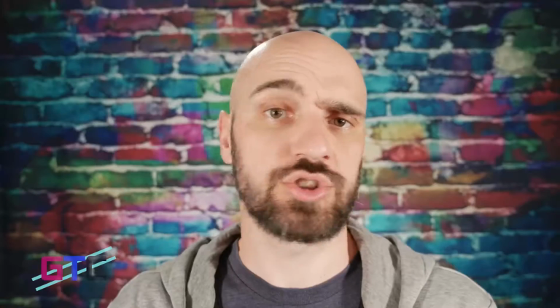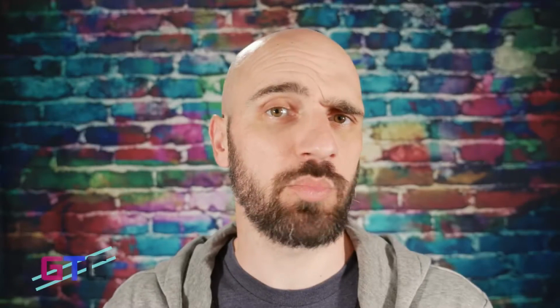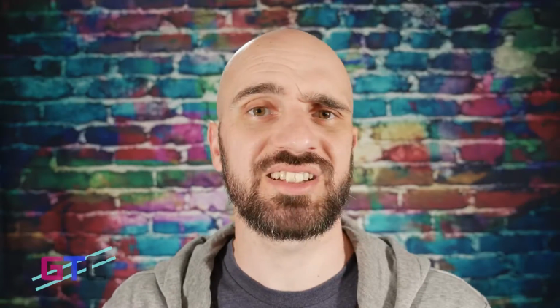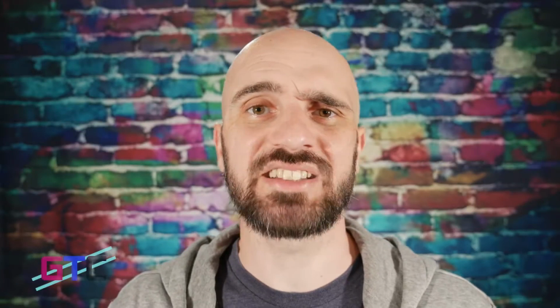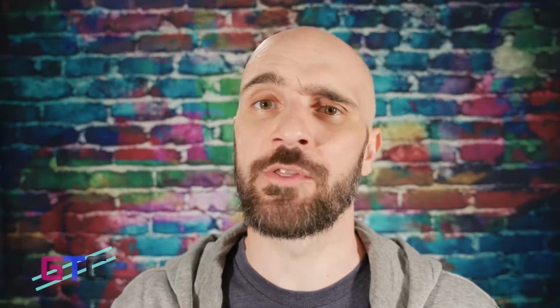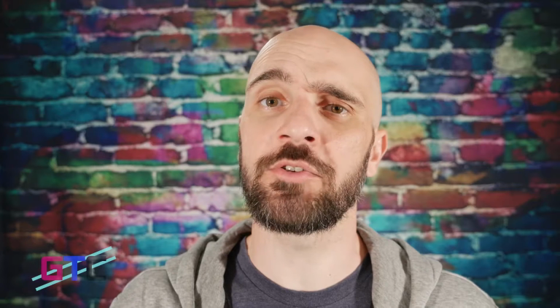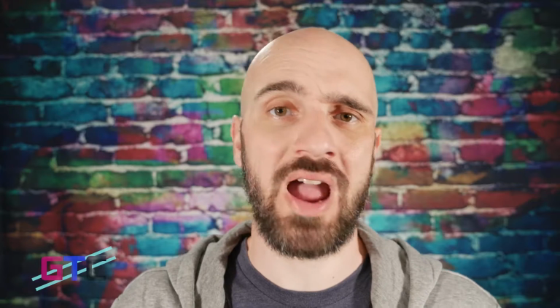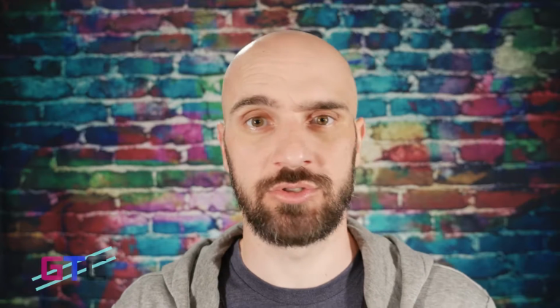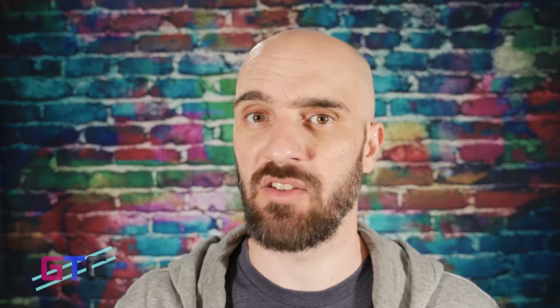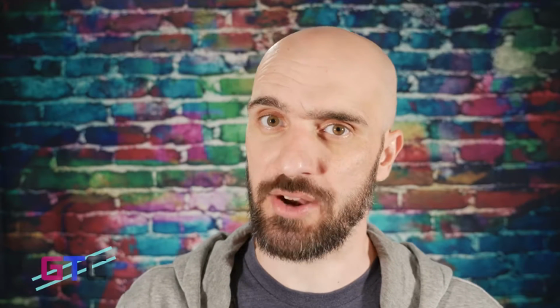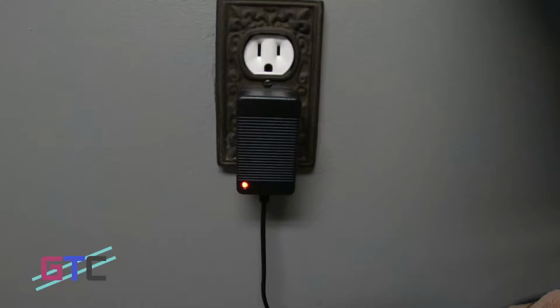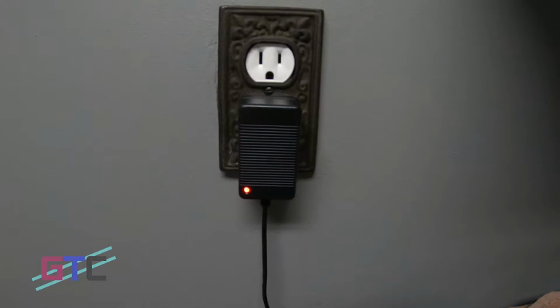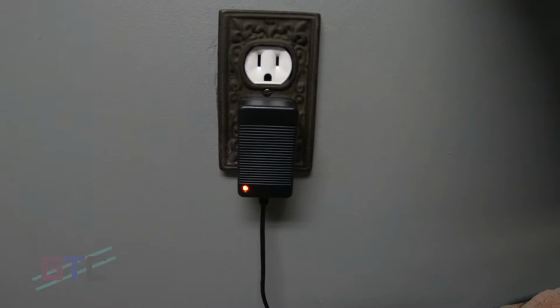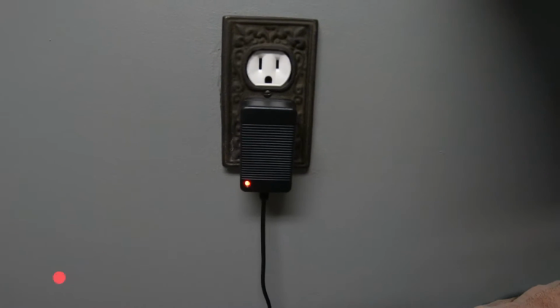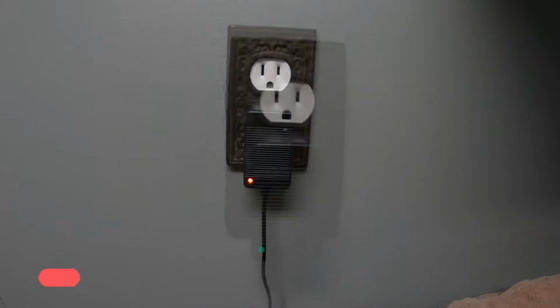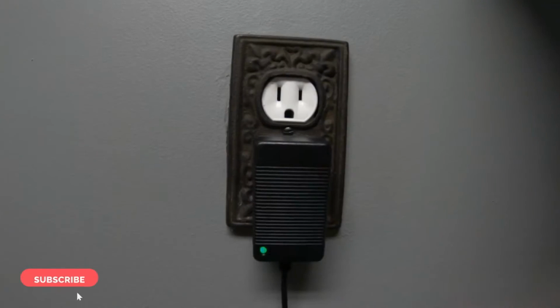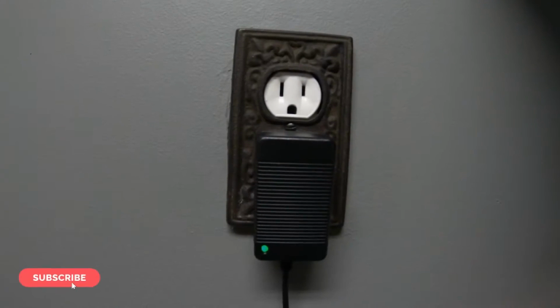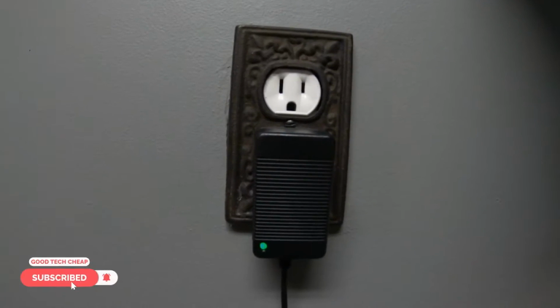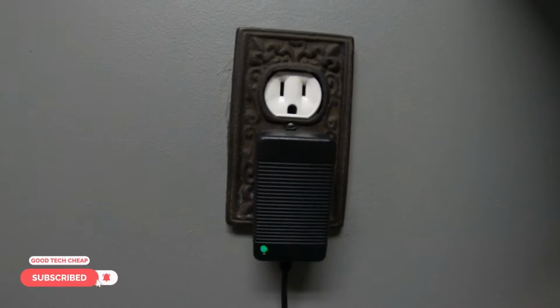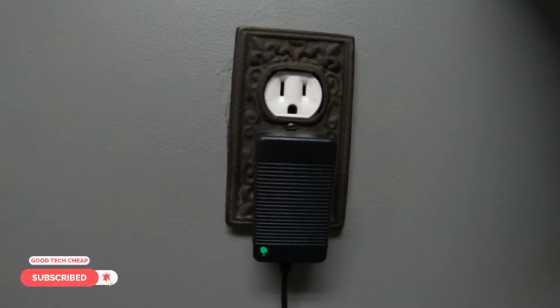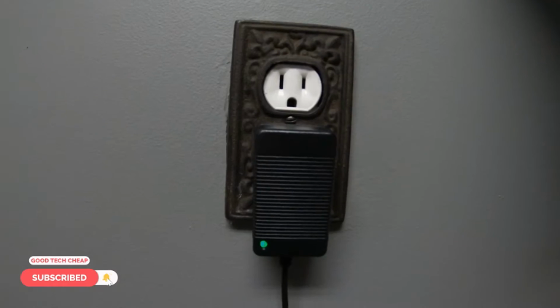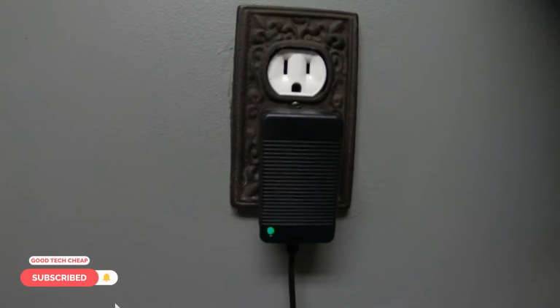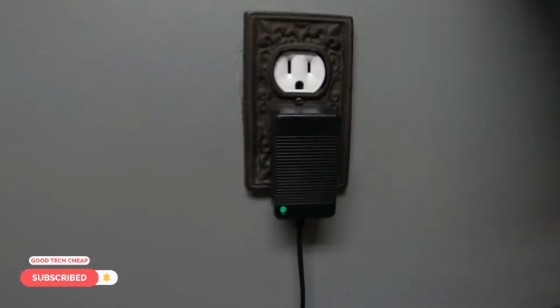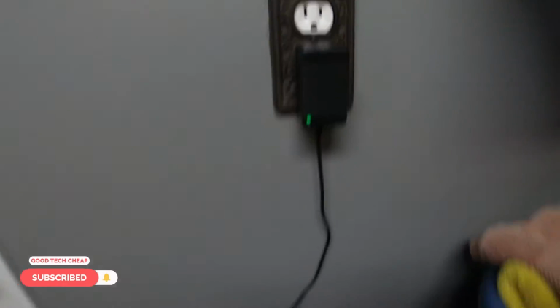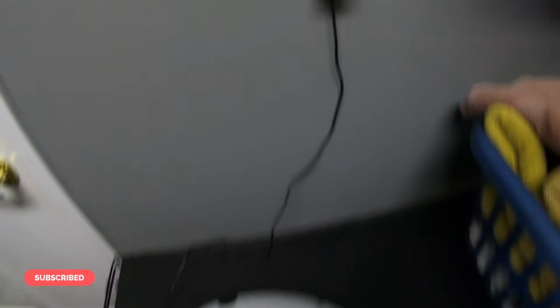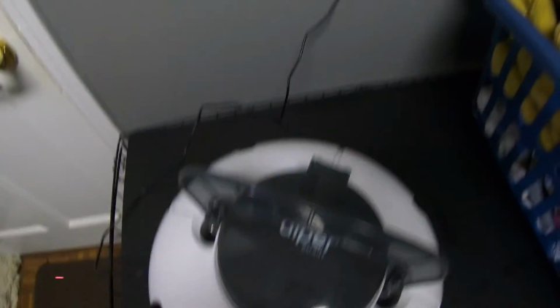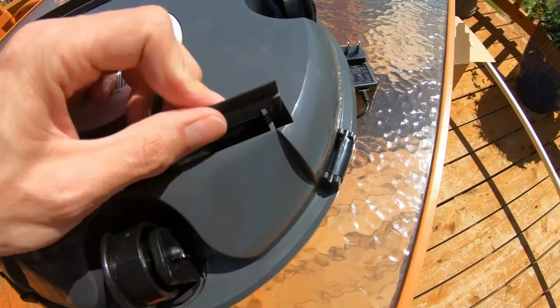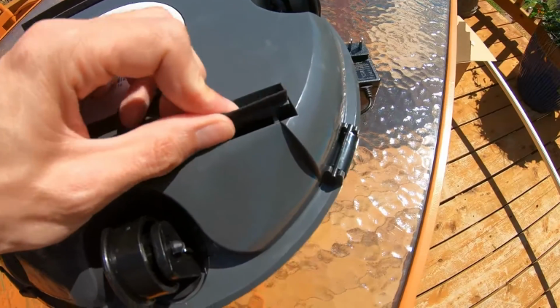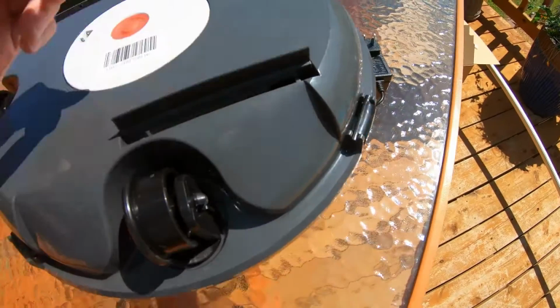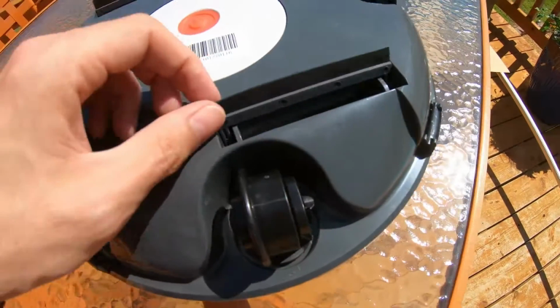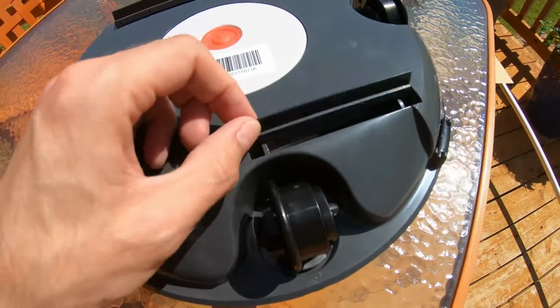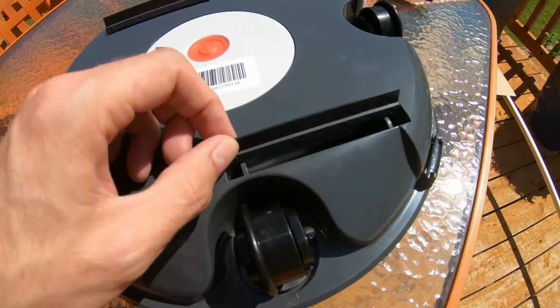The charging process takes around three to four hours to top off the battery. It will have a light that changes from red while charging to green to indicate a full charge. The included scrapers will easily snap into place without any tools needed.